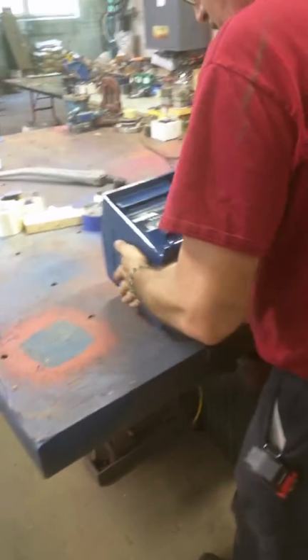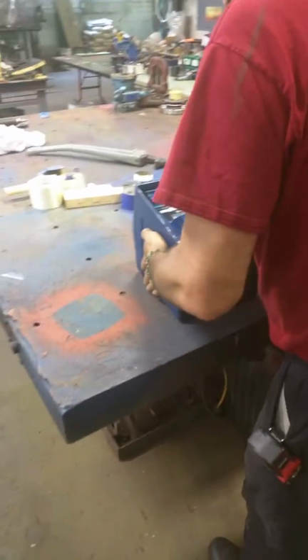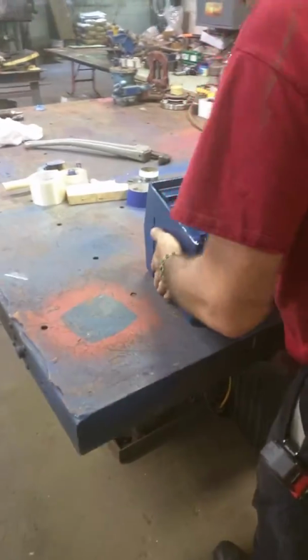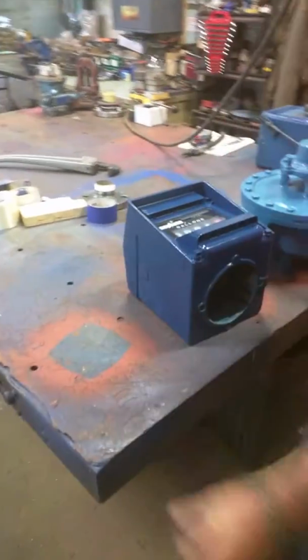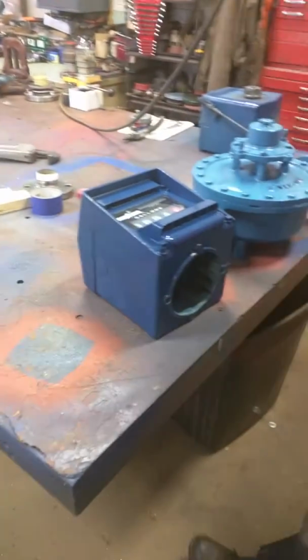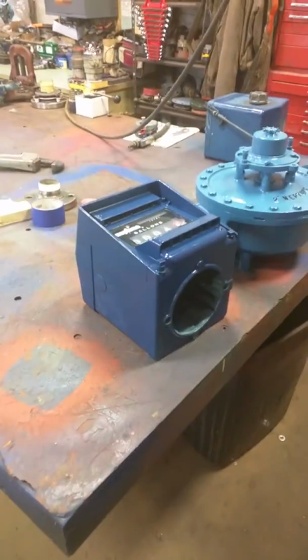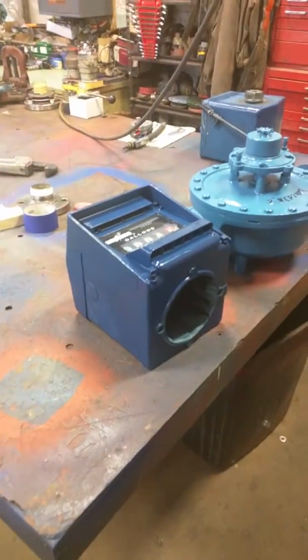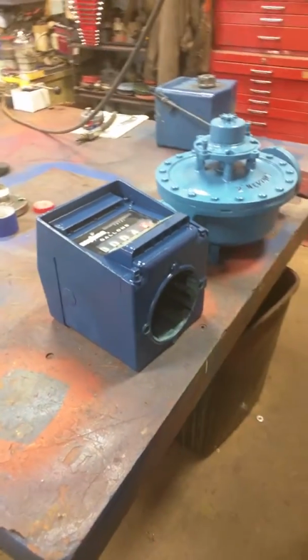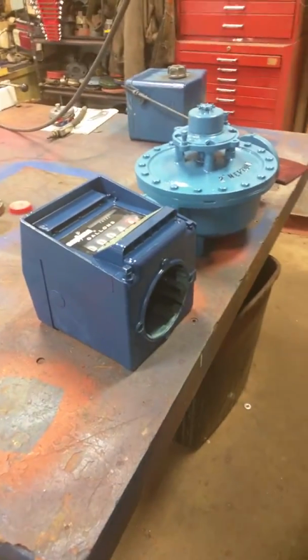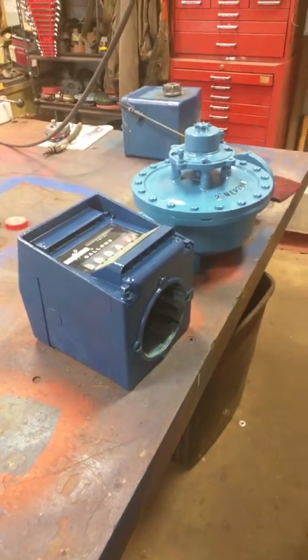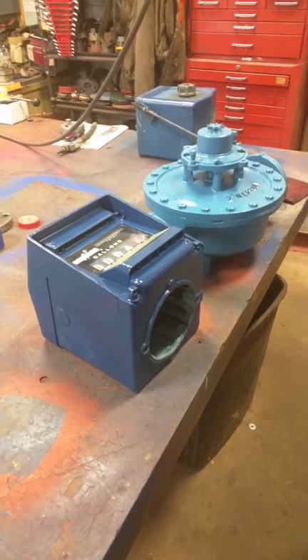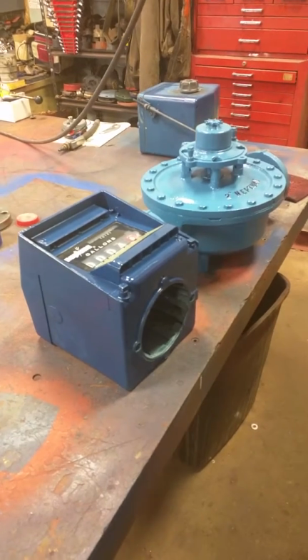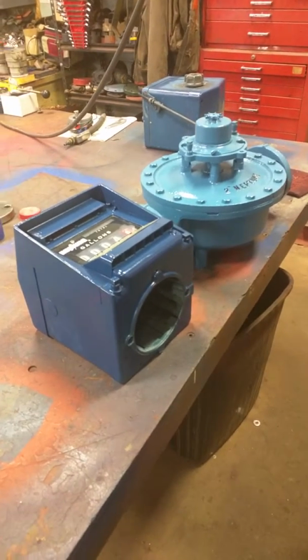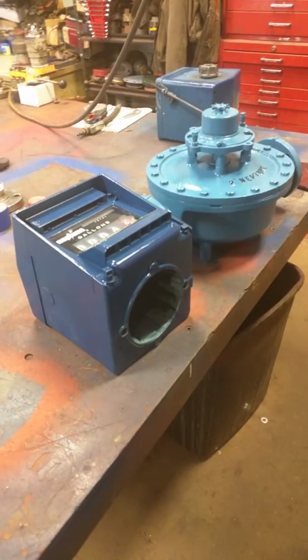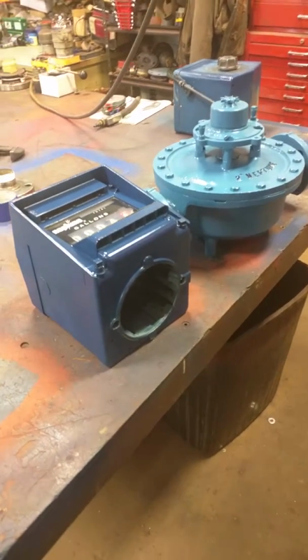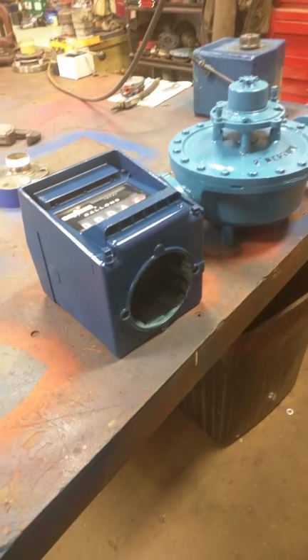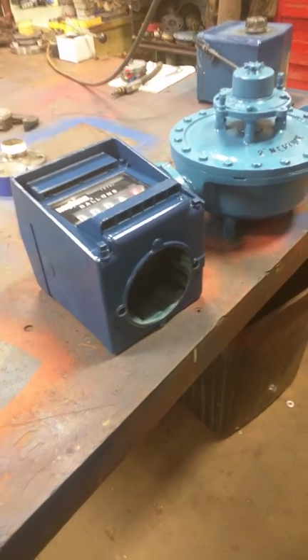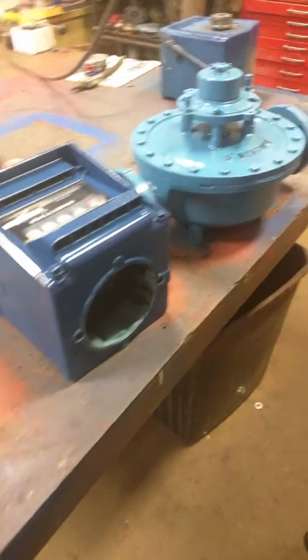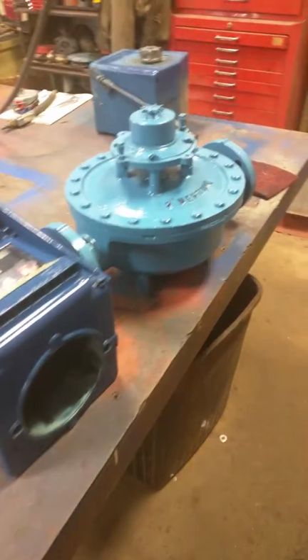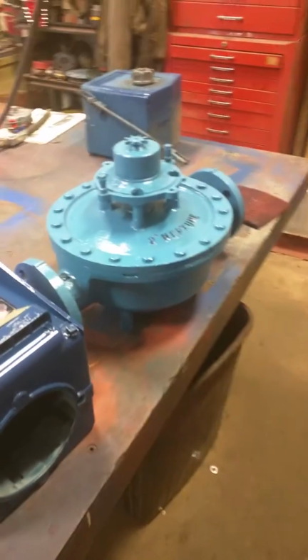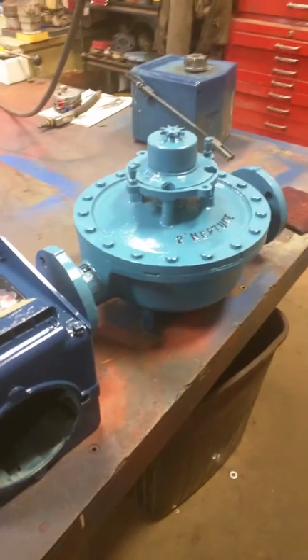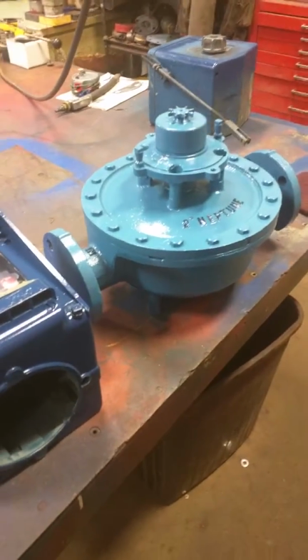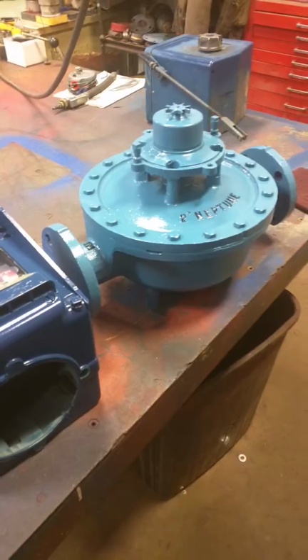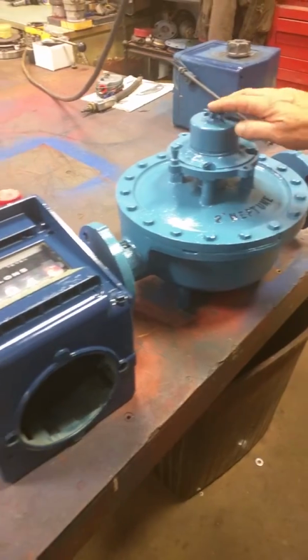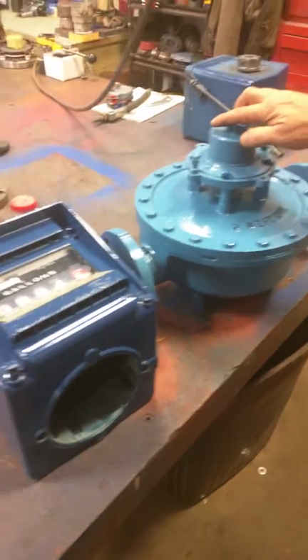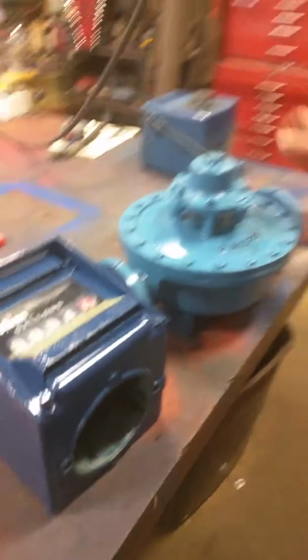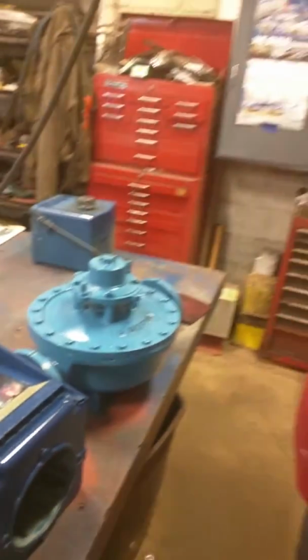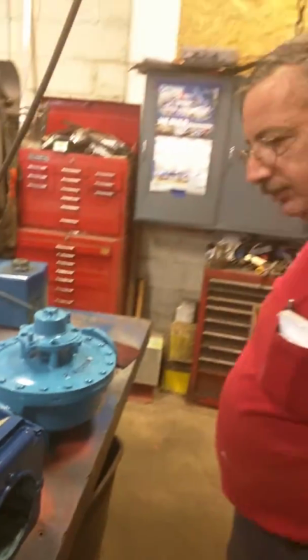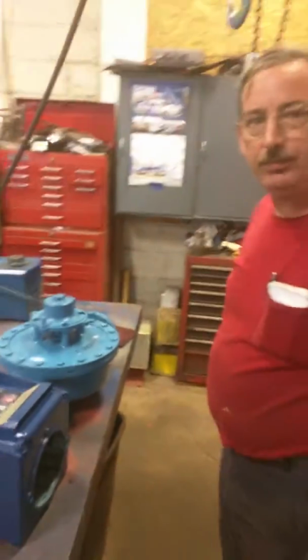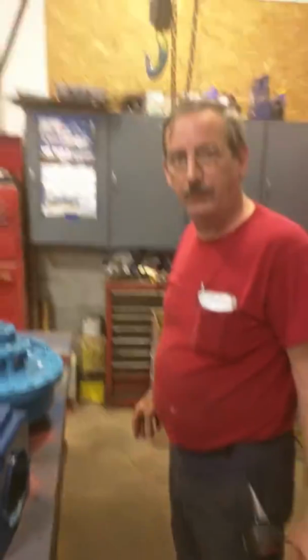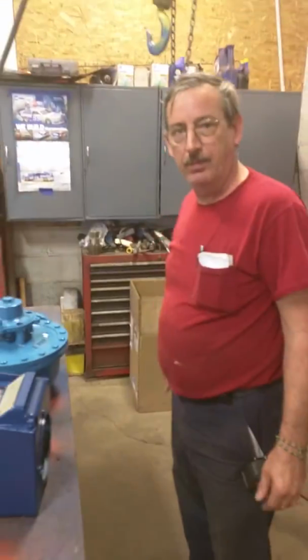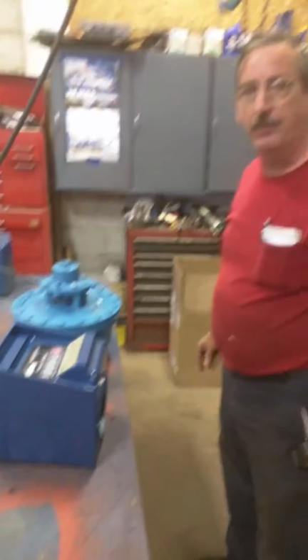This is a little instructional video for Nick at AC Ready Mix on how to assemble the register on top of the two-inch Neptune that you guys just bought. This is Jim, our lead mechanic.